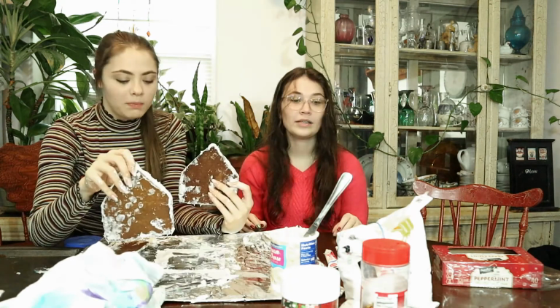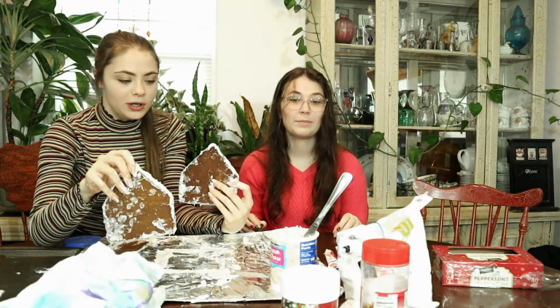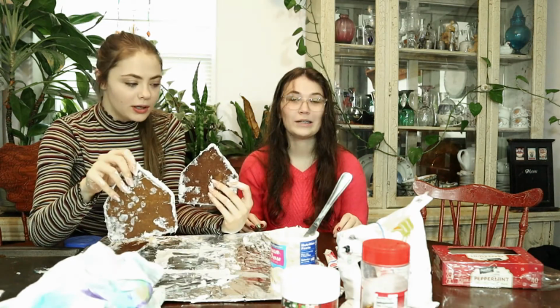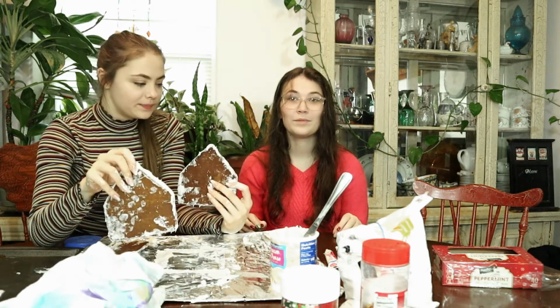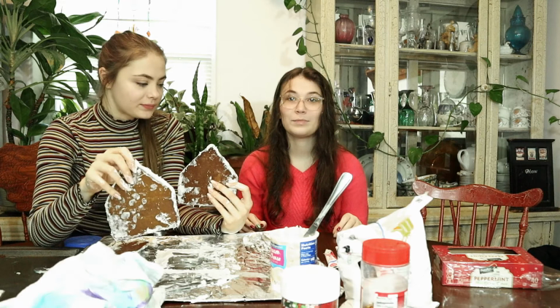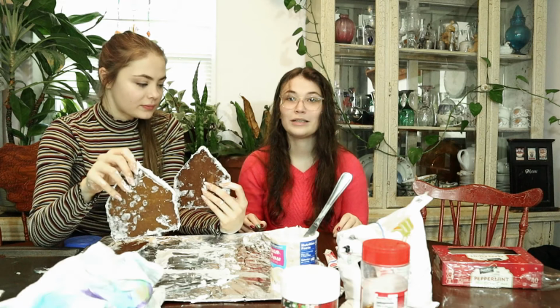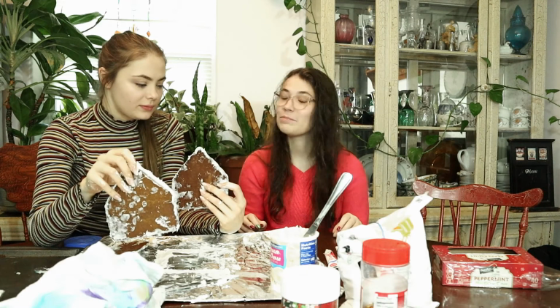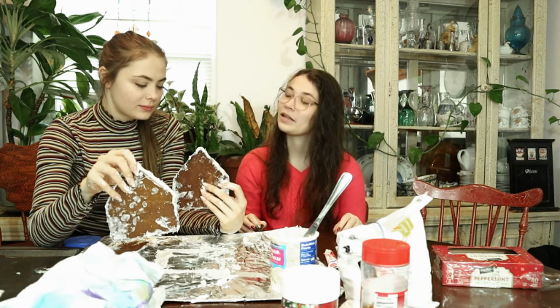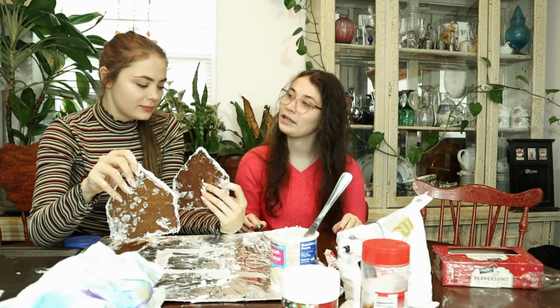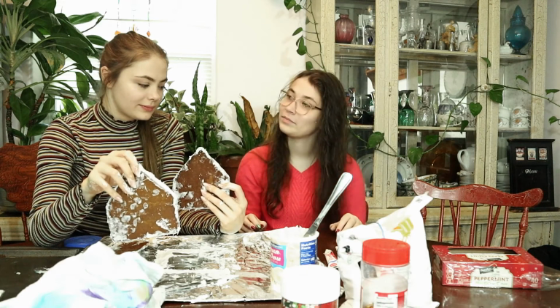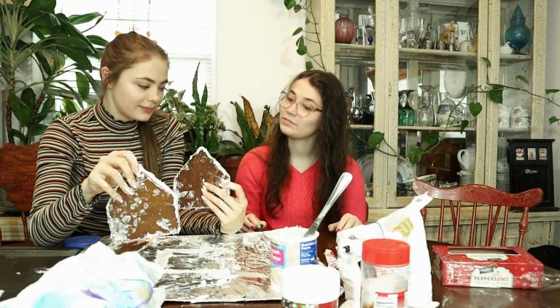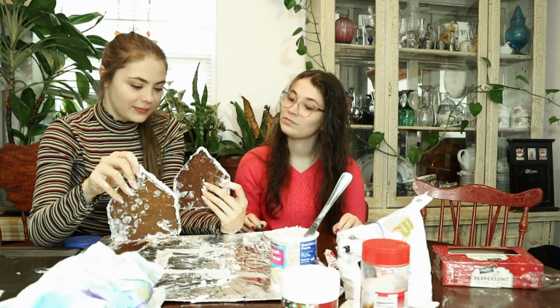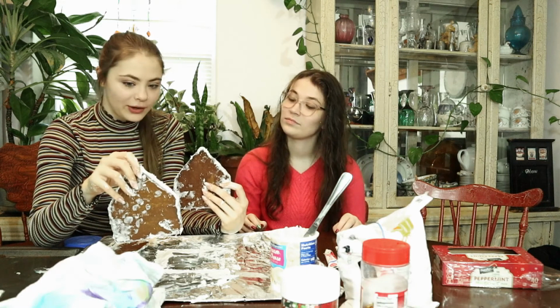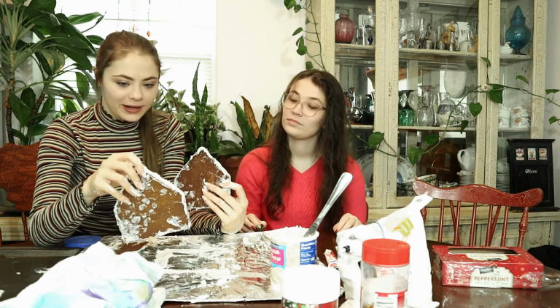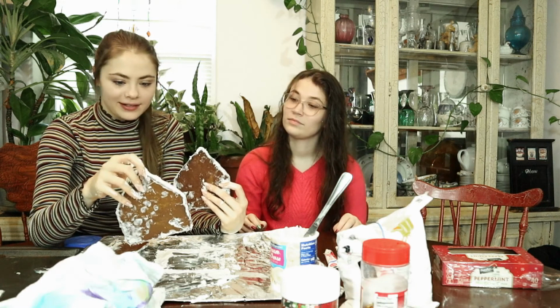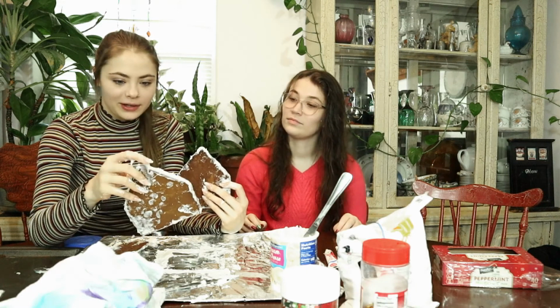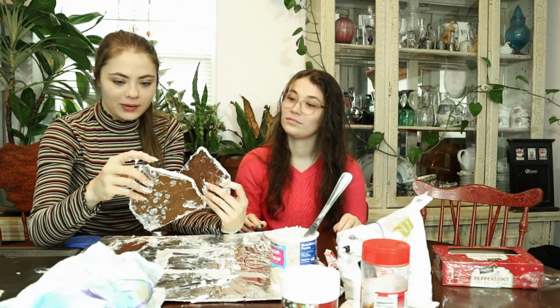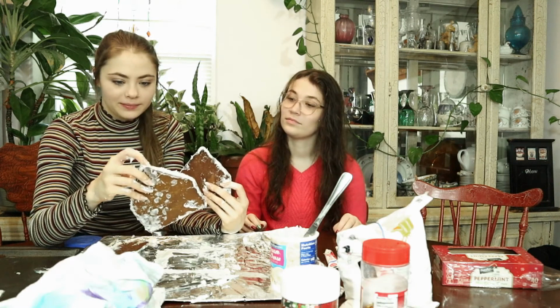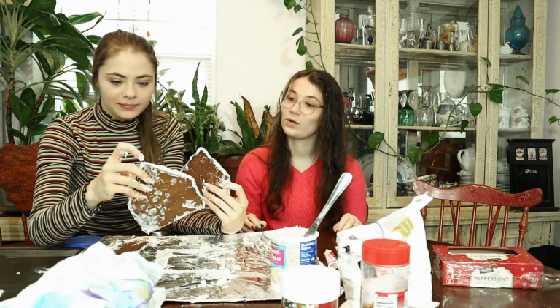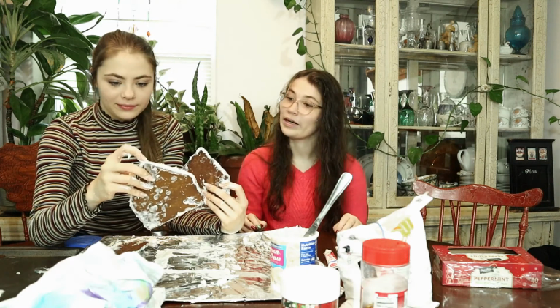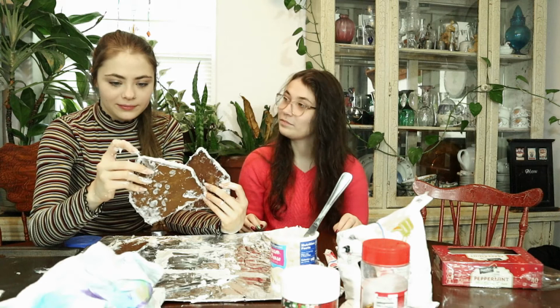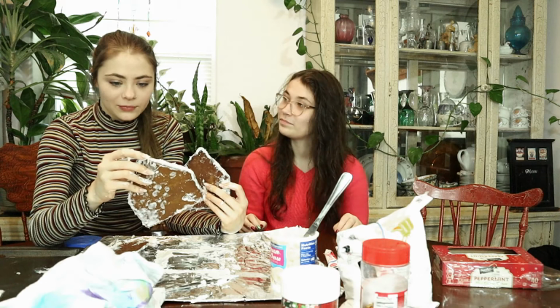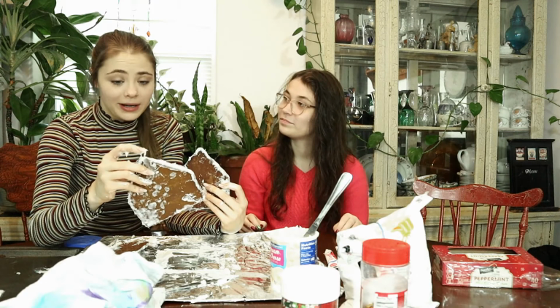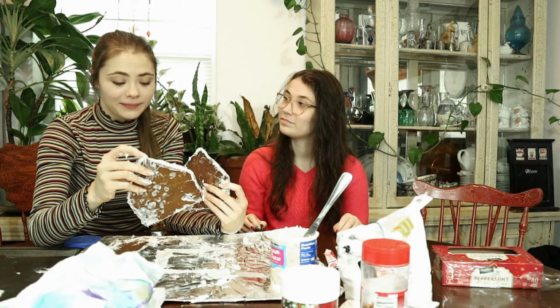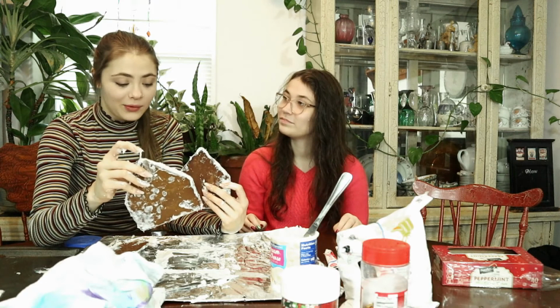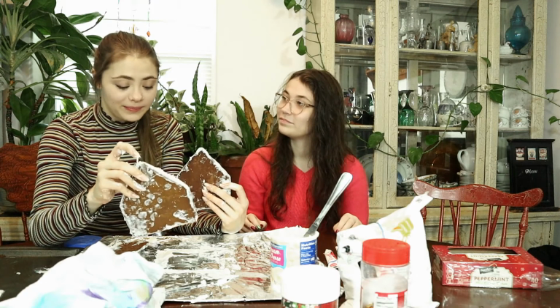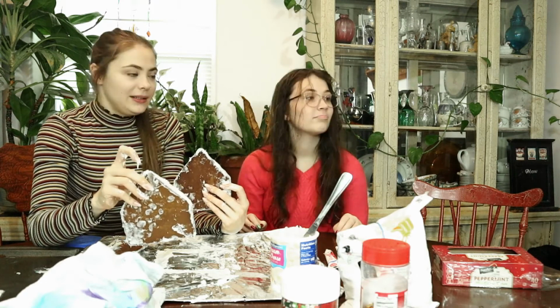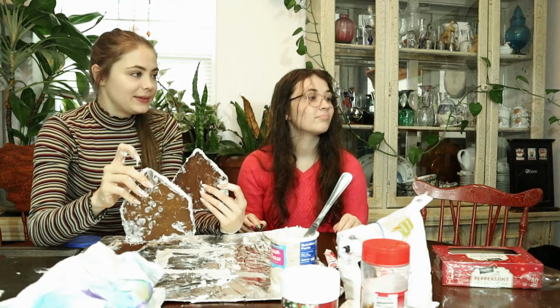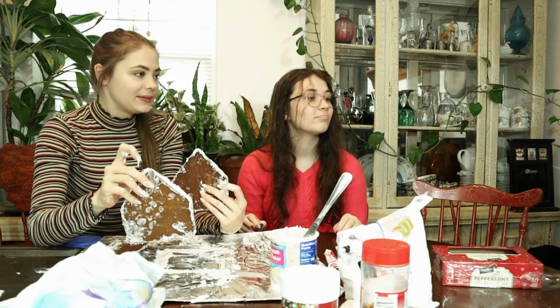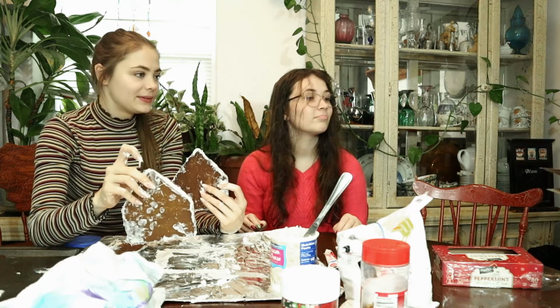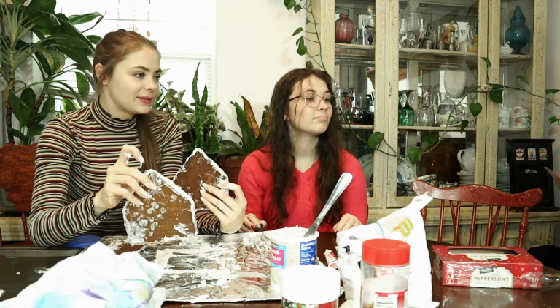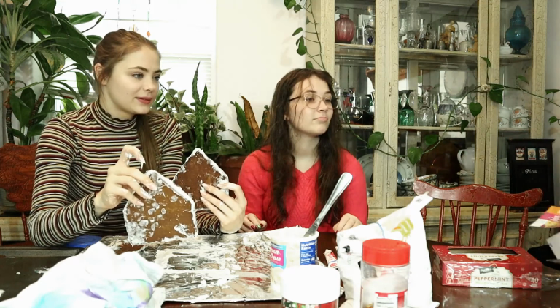This experience has been enlightening. I don't want to be an architect when I grow up. Or a baker. Either one.